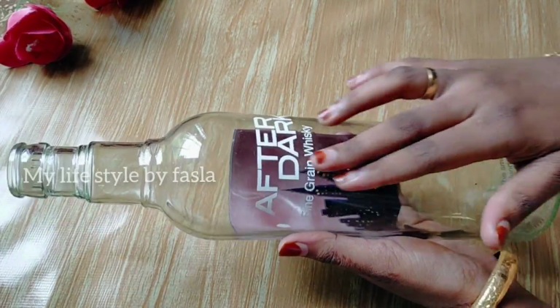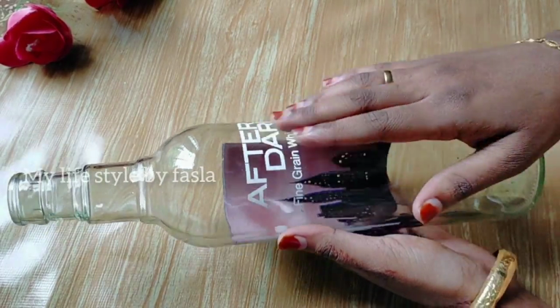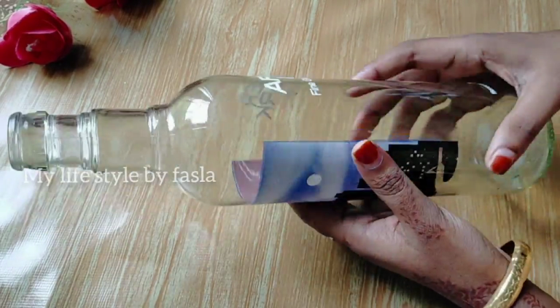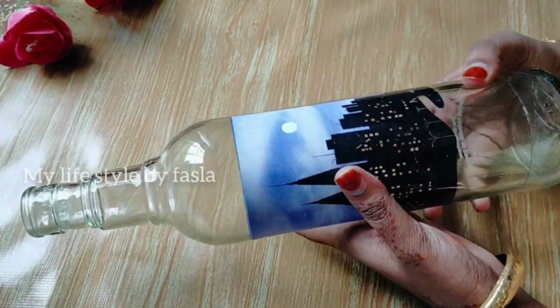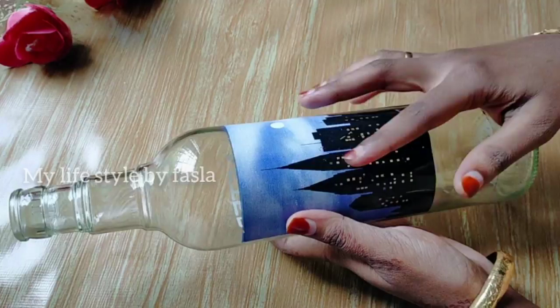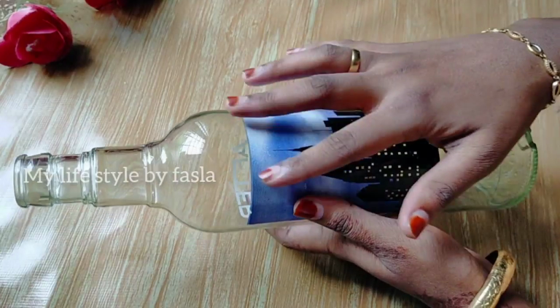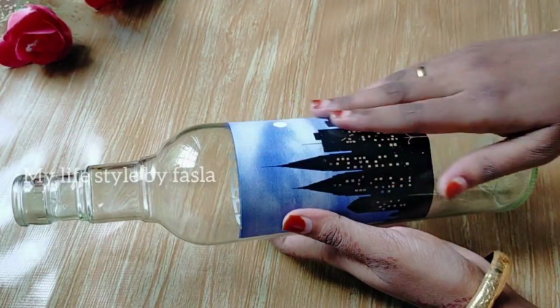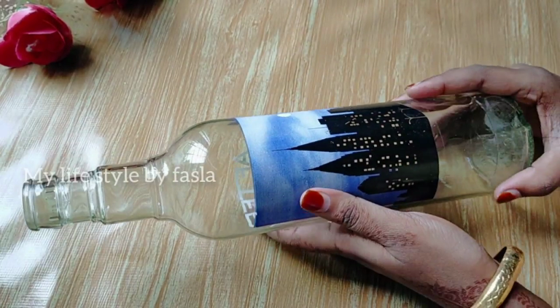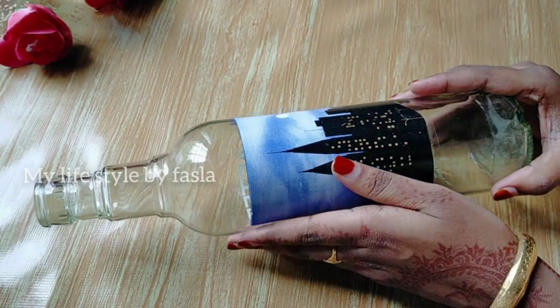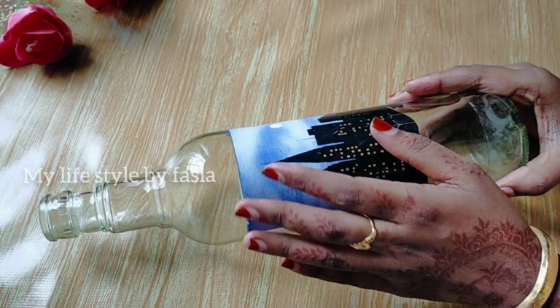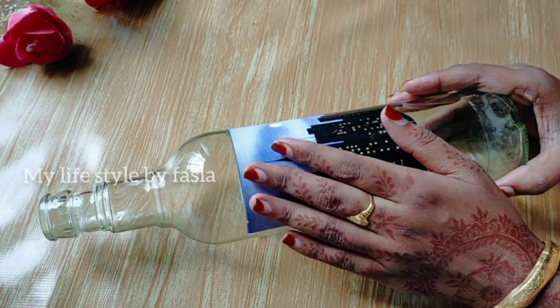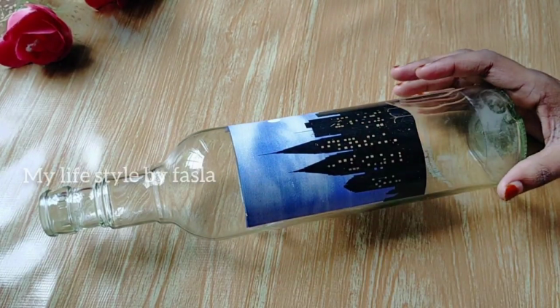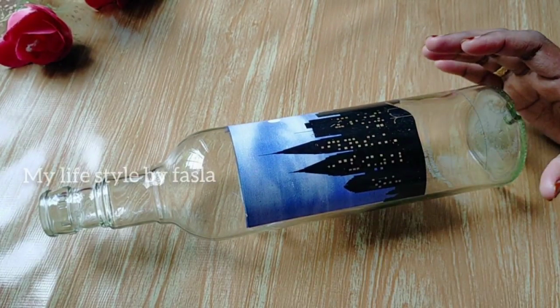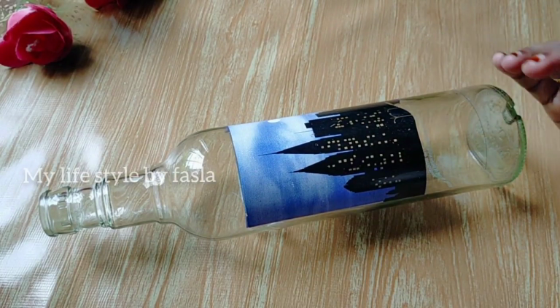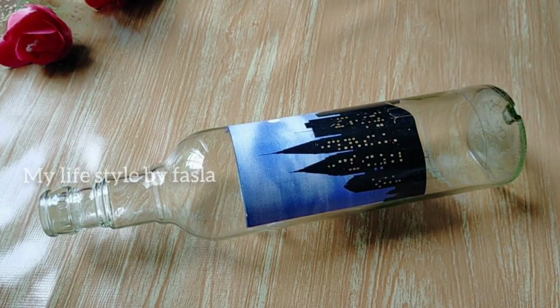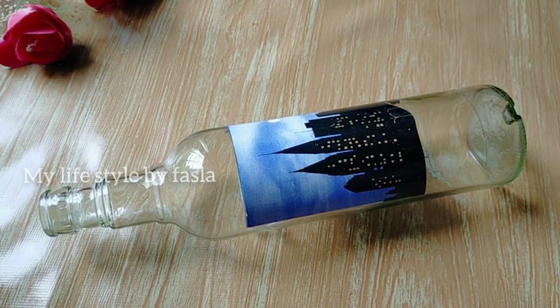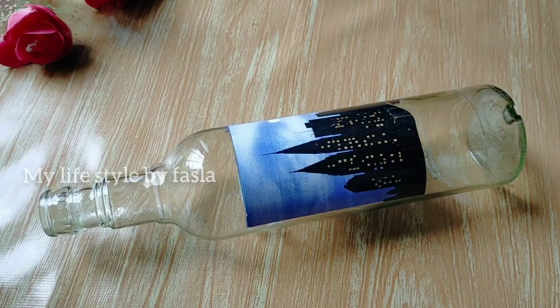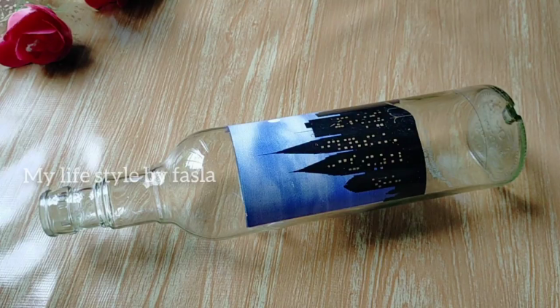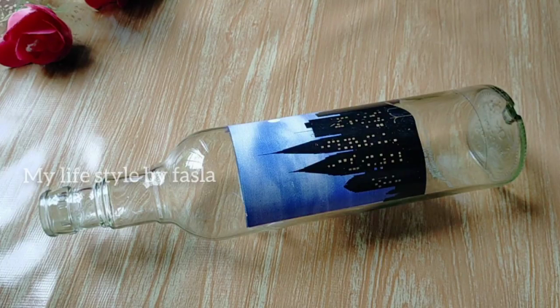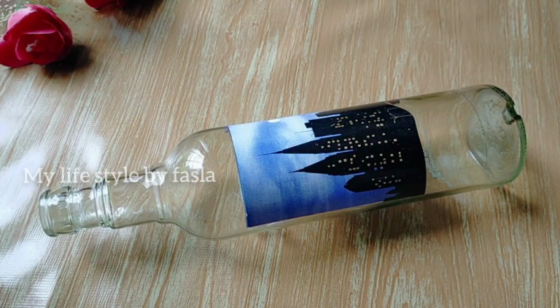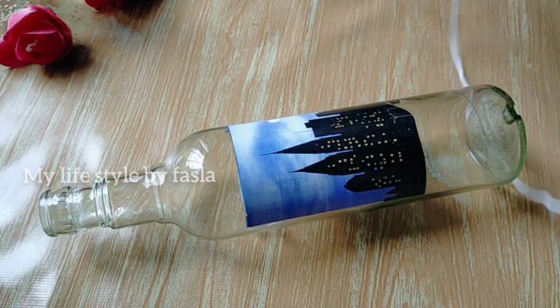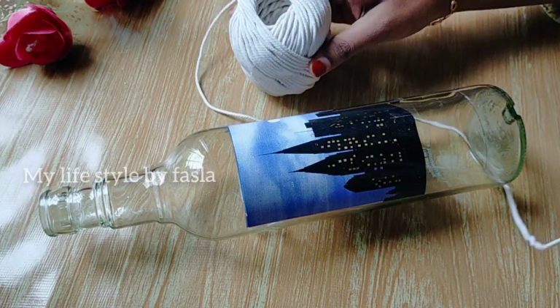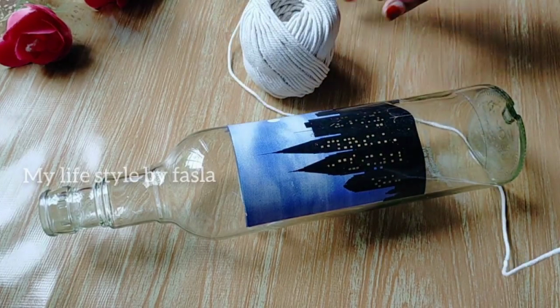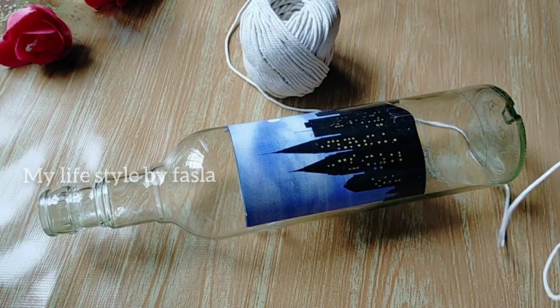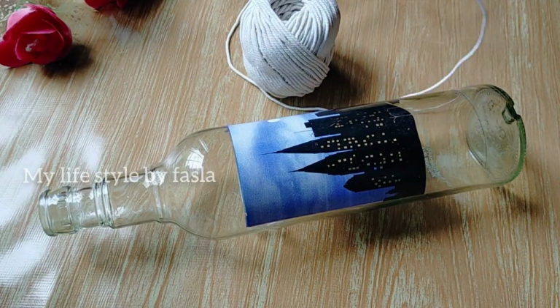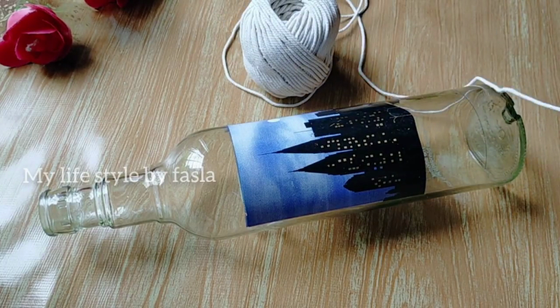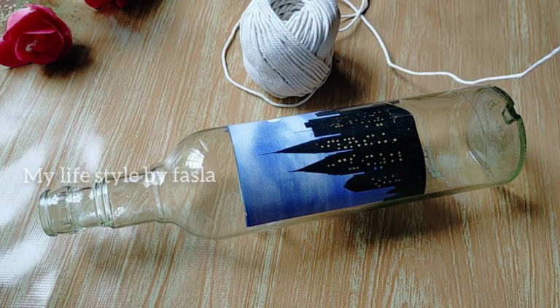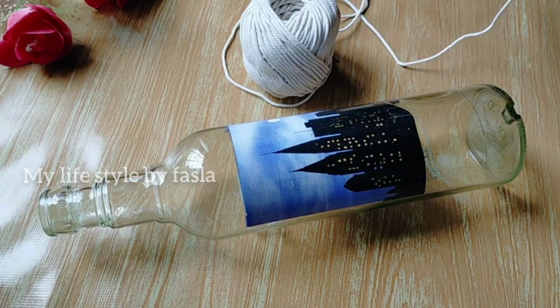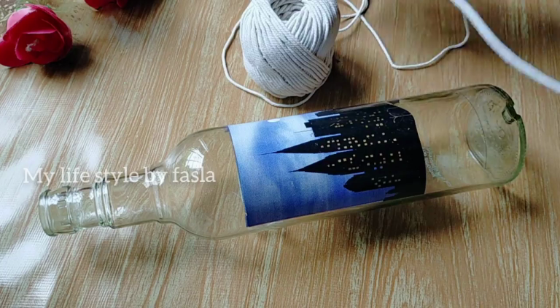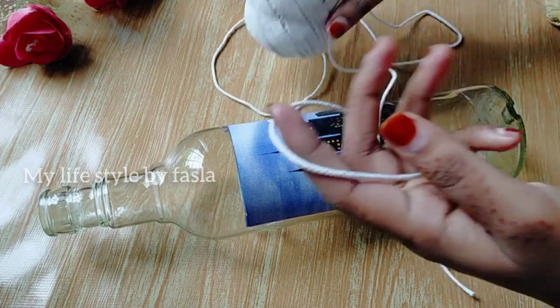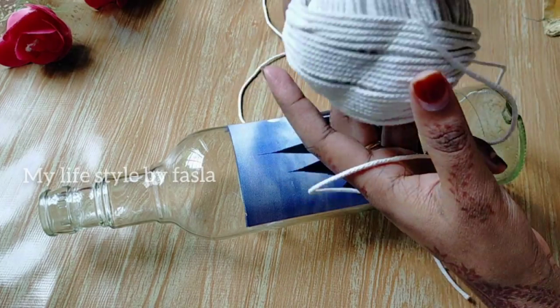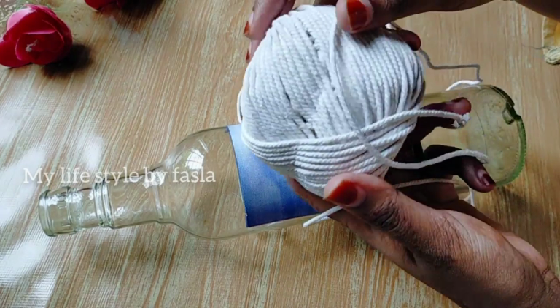We are going to remove the sticker from the bottle. We are going to remove the thread from the bottle. It may be tadi.